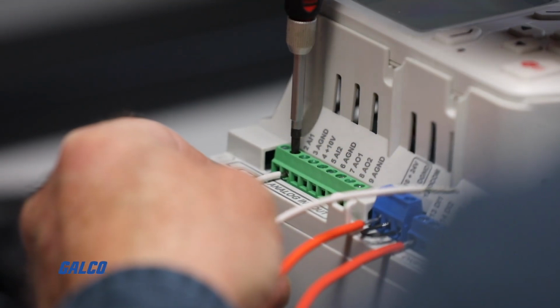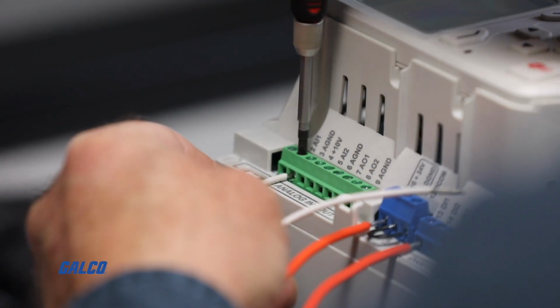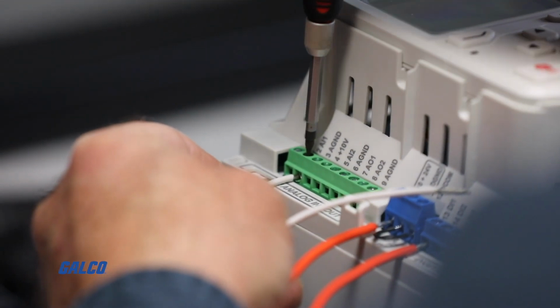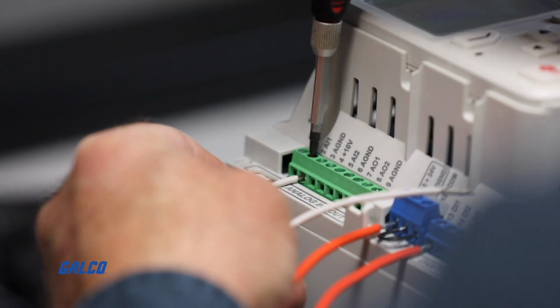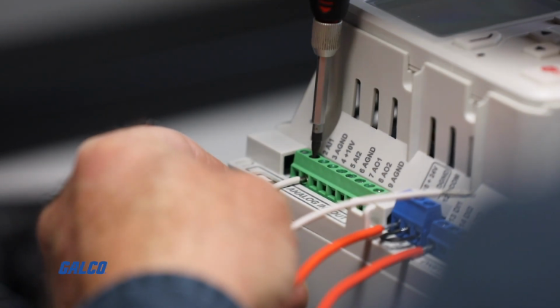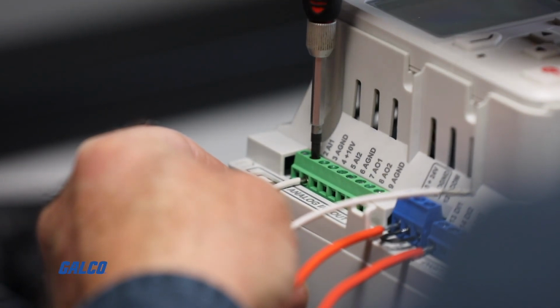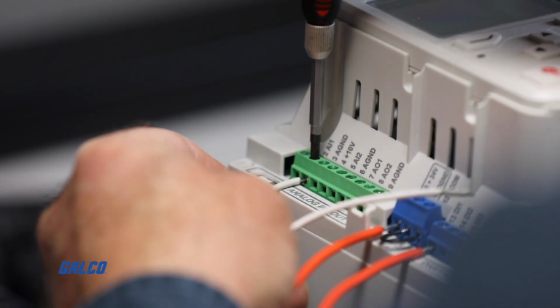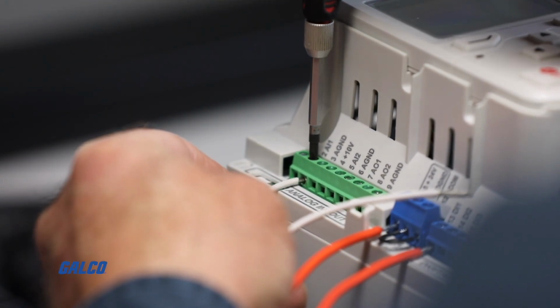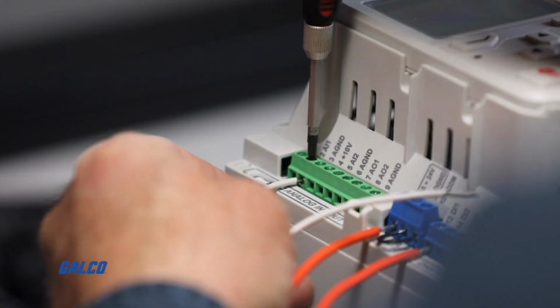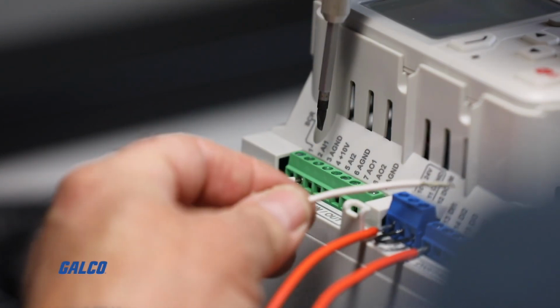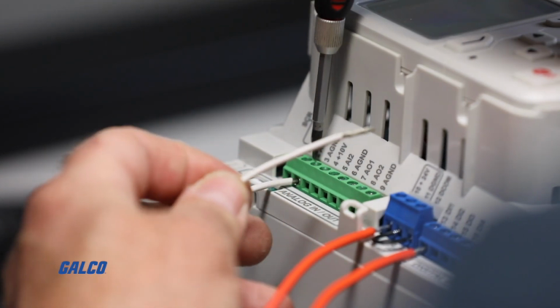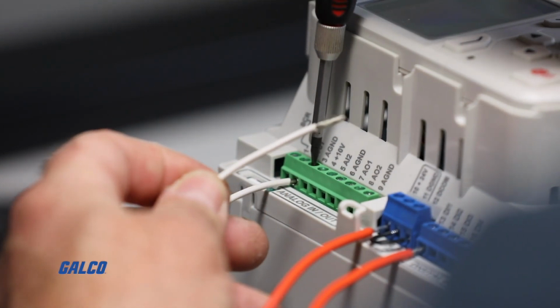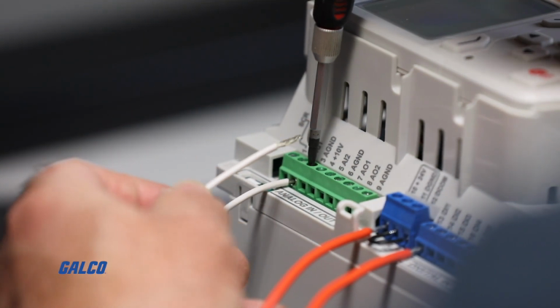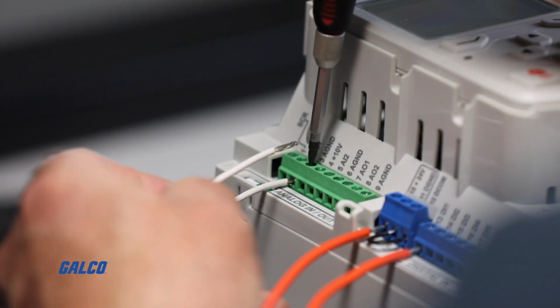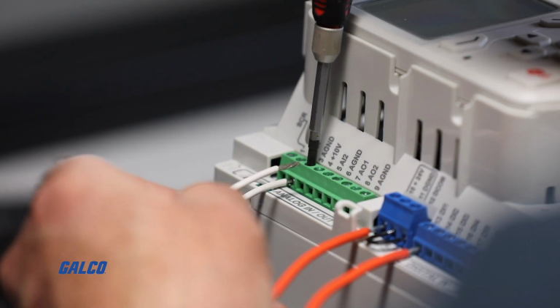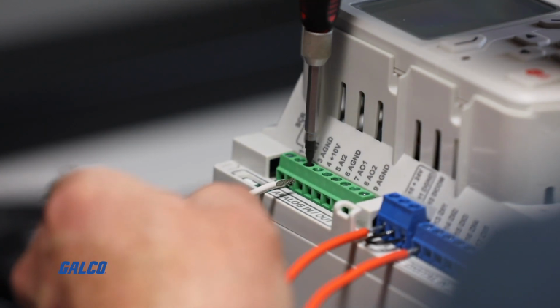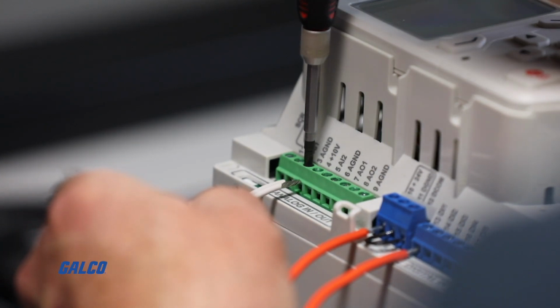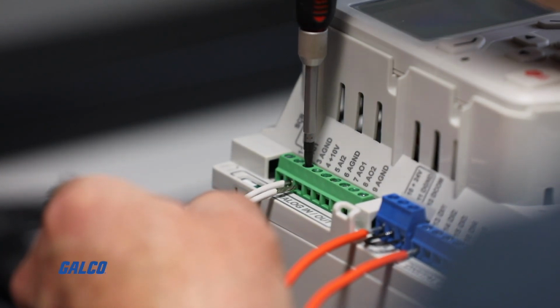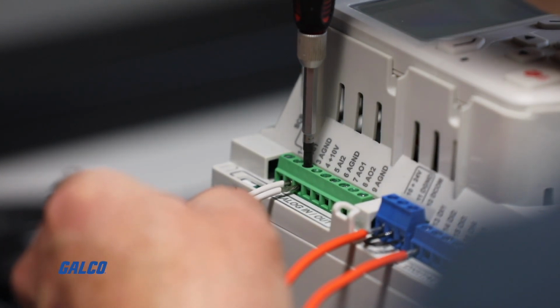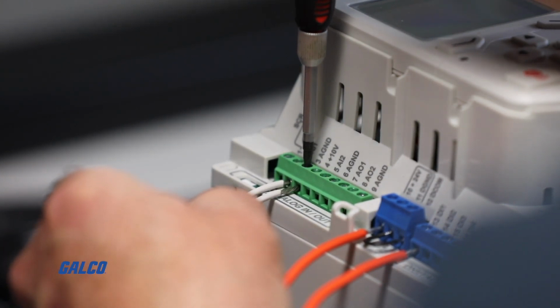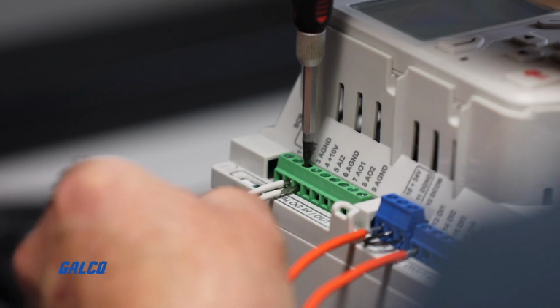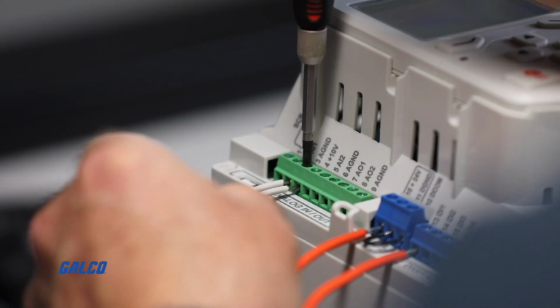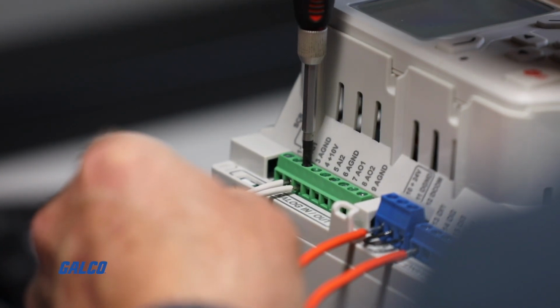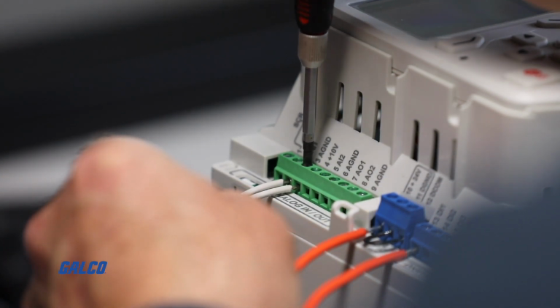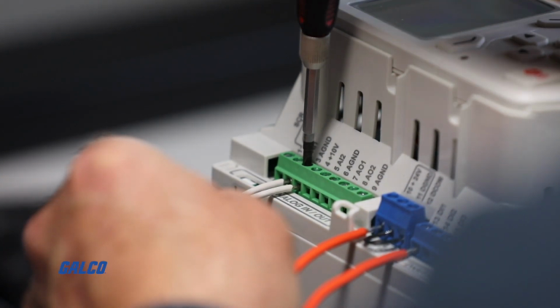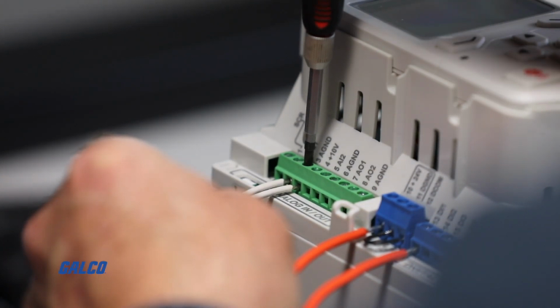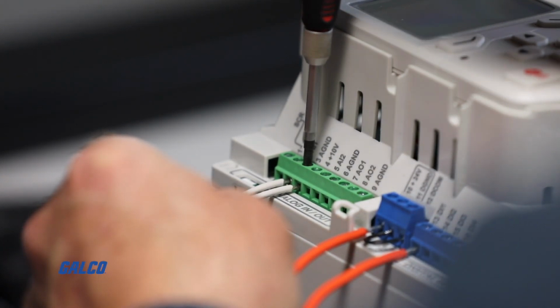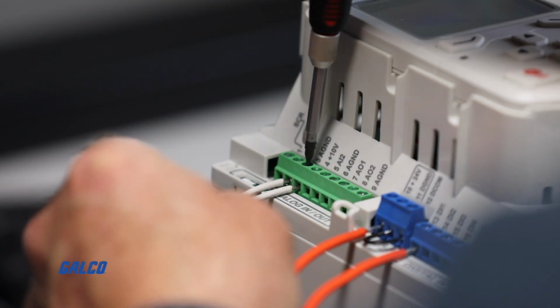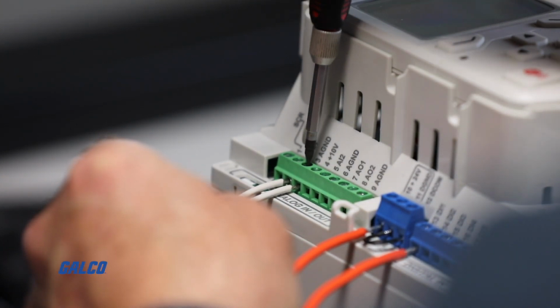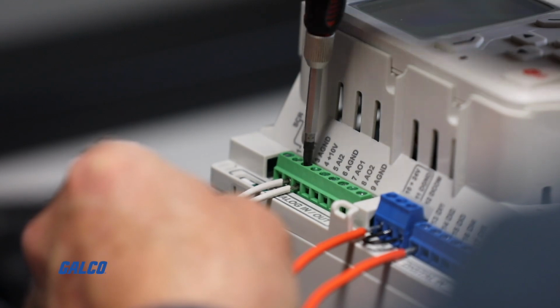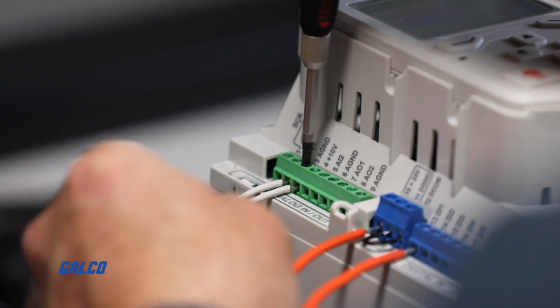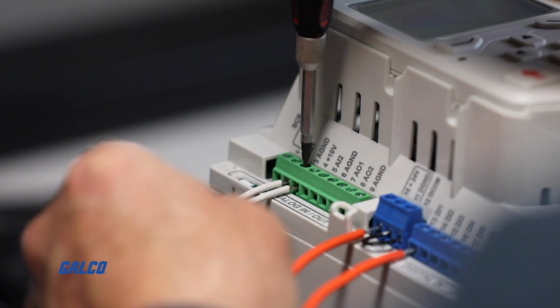Wire those into terminals 2 and 3. Terminal 2, analog input 1, is positive with respect to terminal 3, analog common.